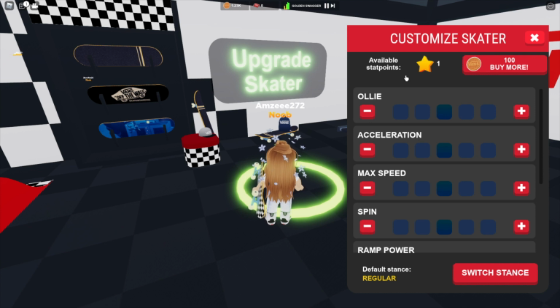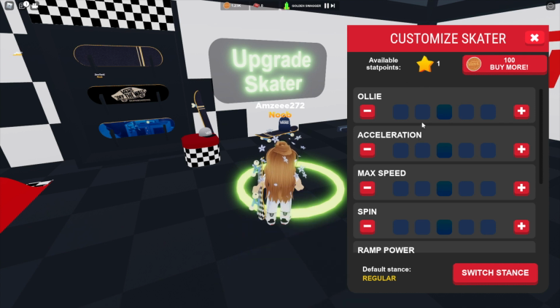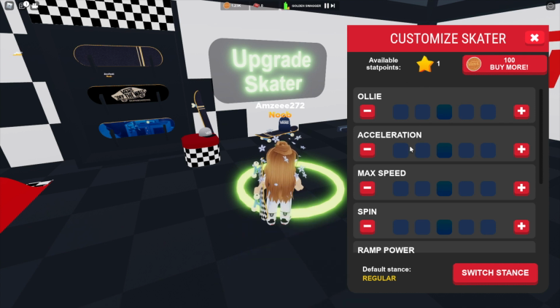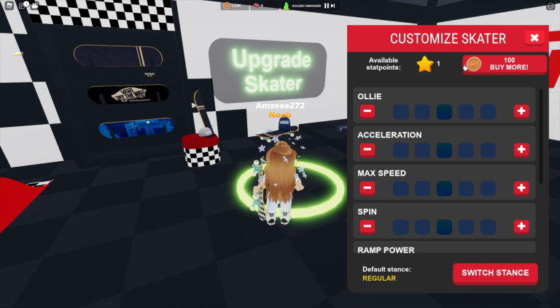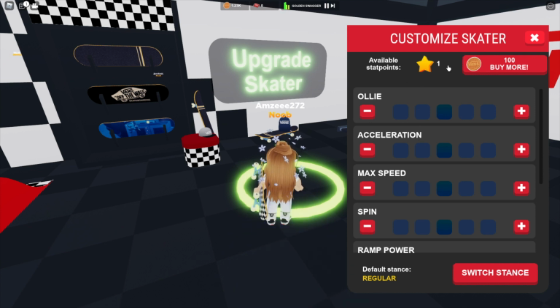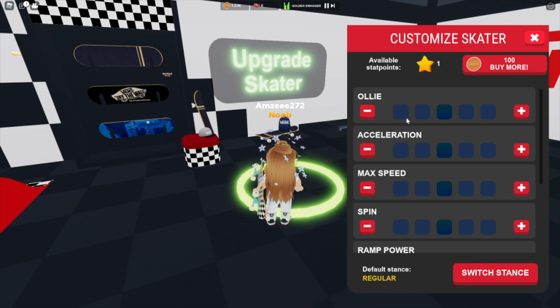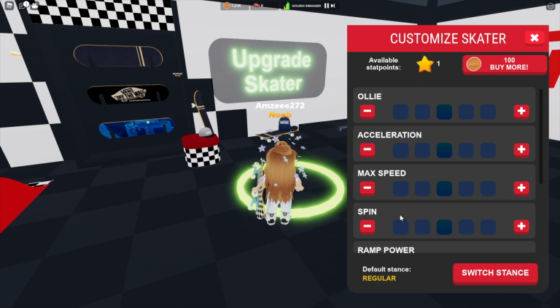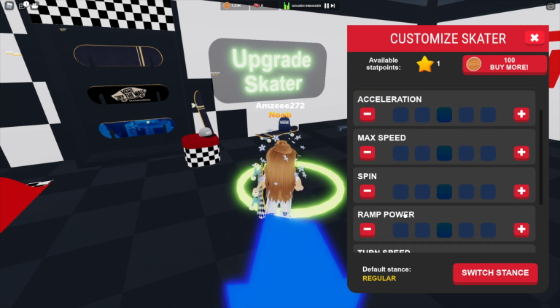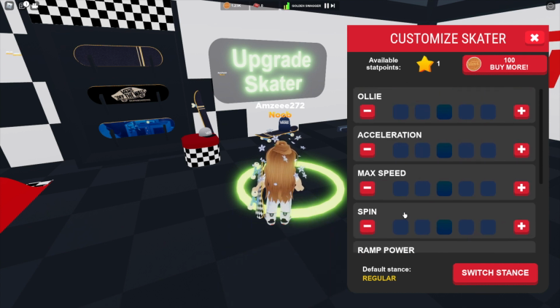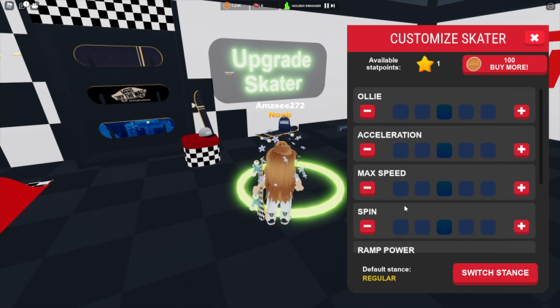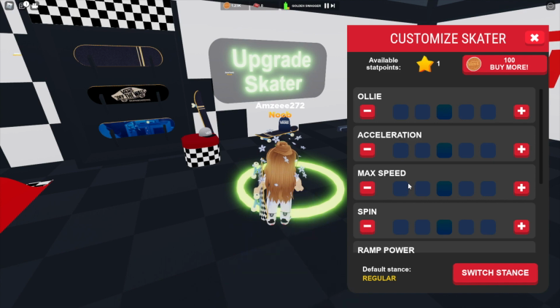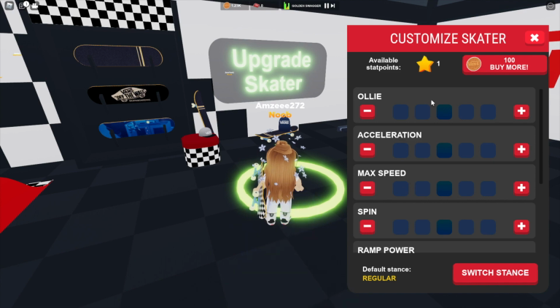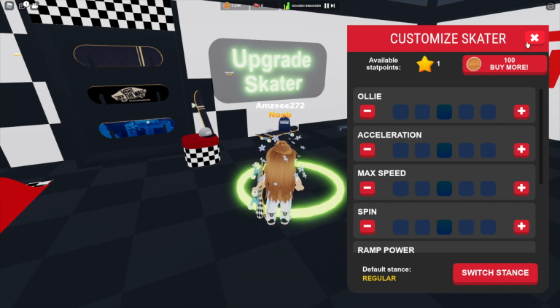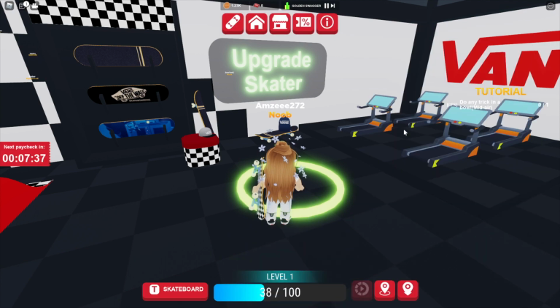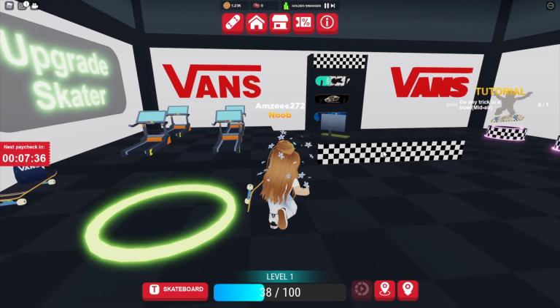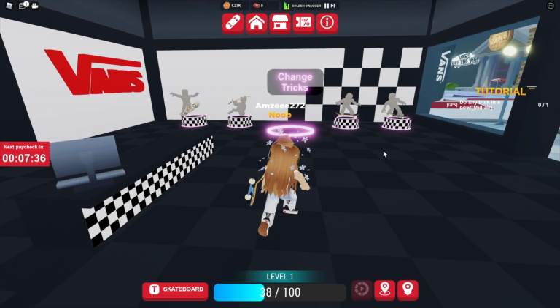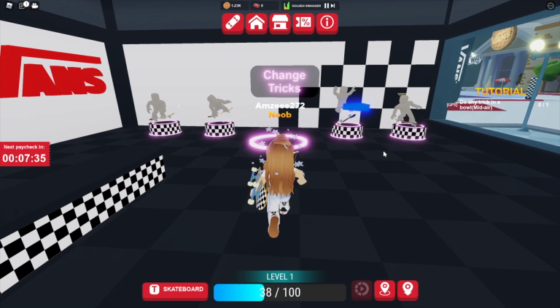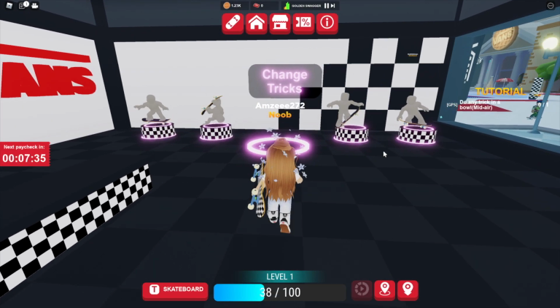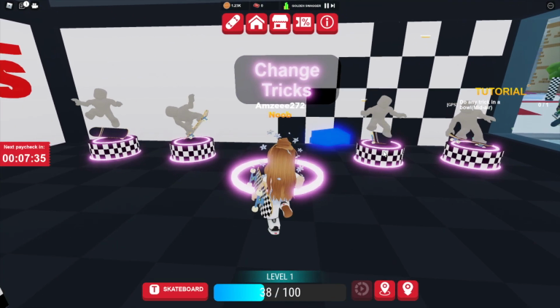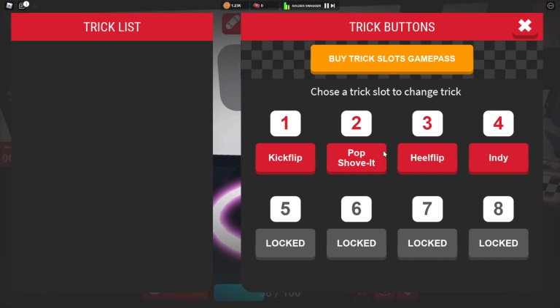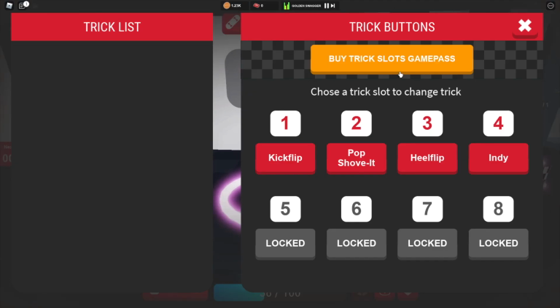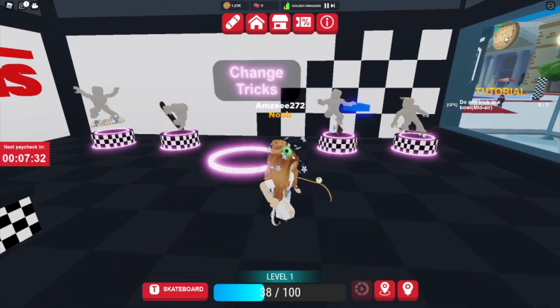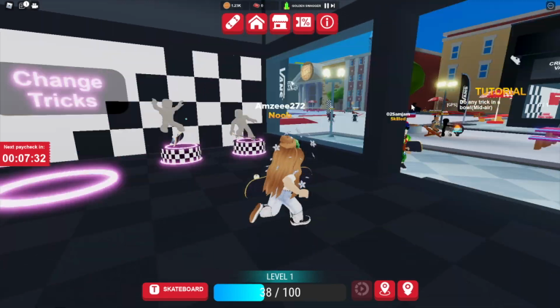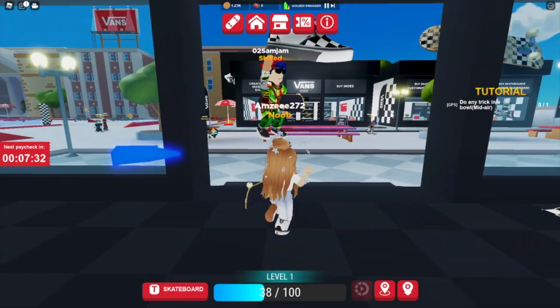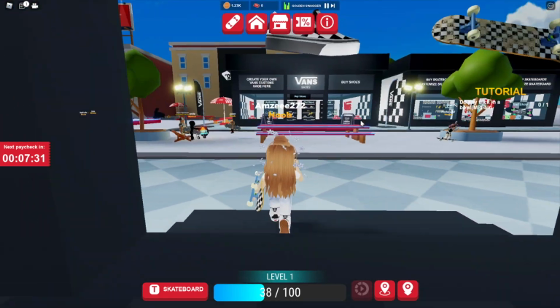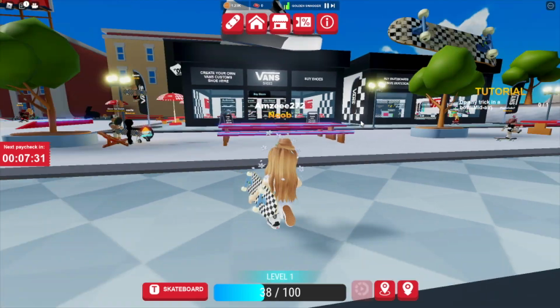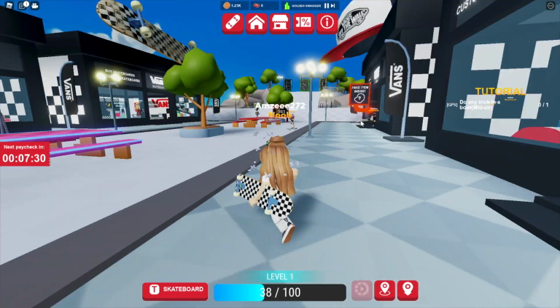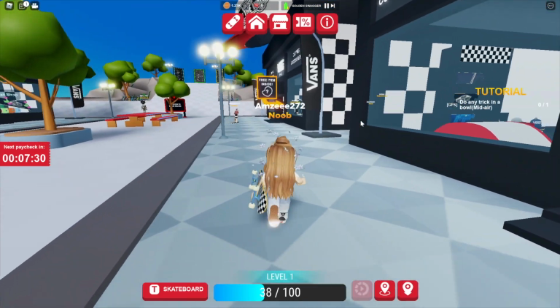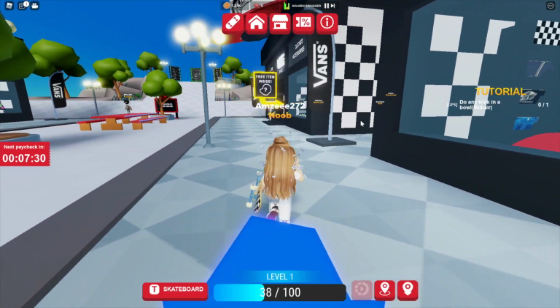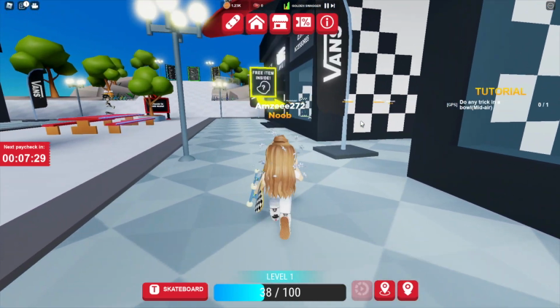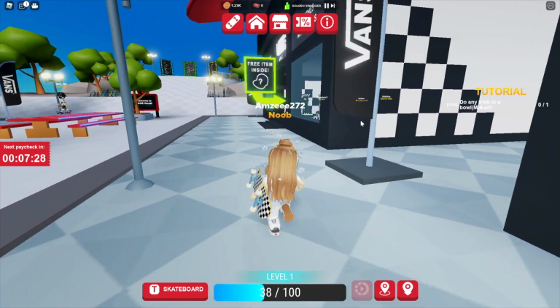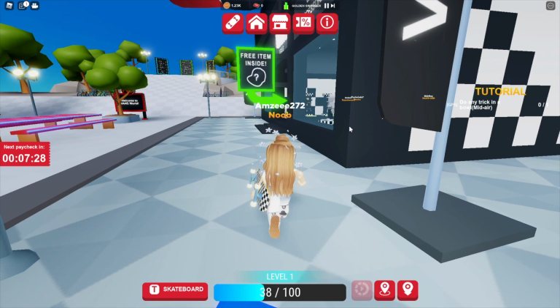You can spend your coins on customizing your skater — you can add acceleration, max speed, spin, and things like that. You can also change your tricks and buy different accessories as well.